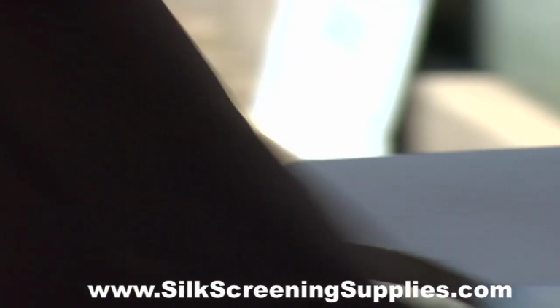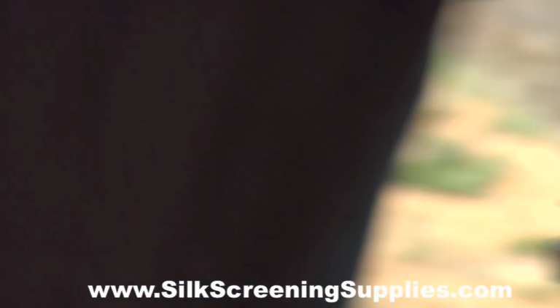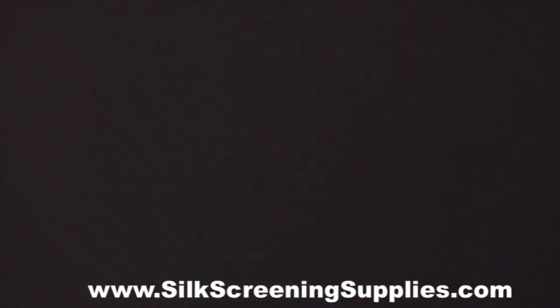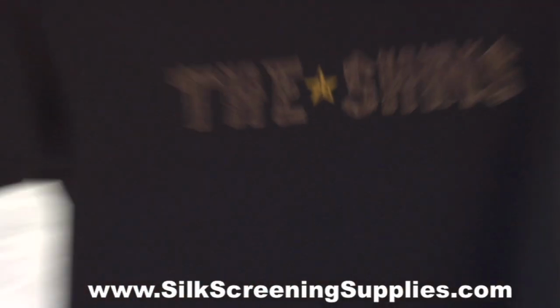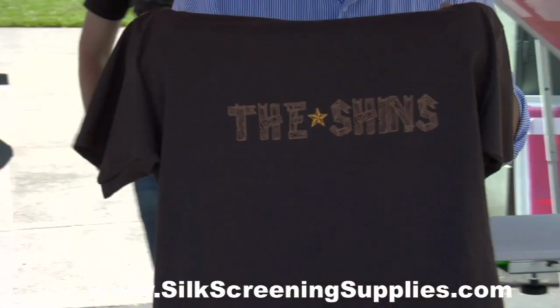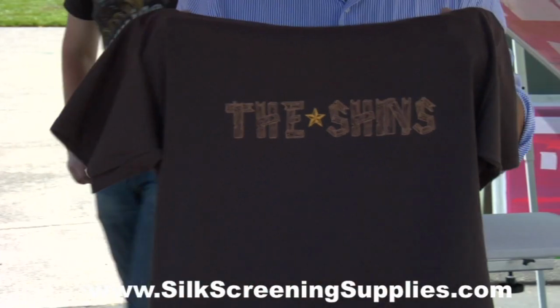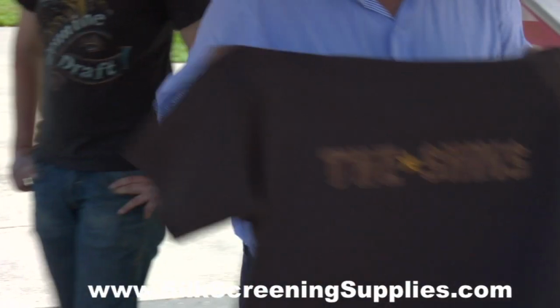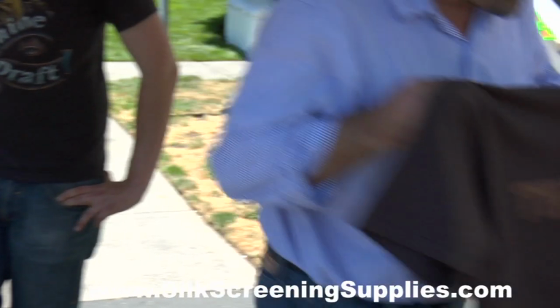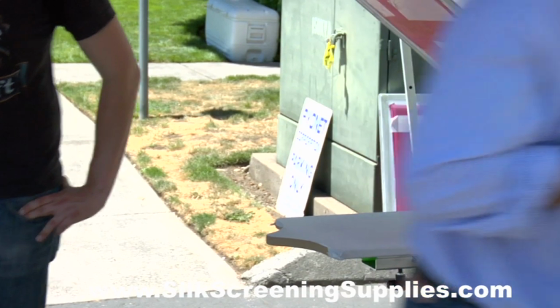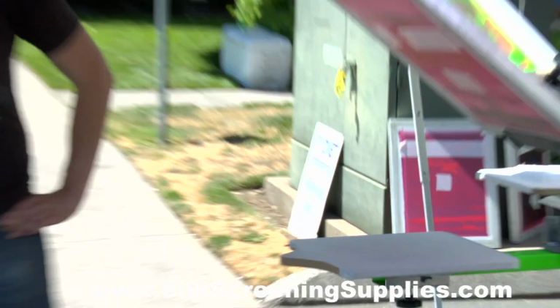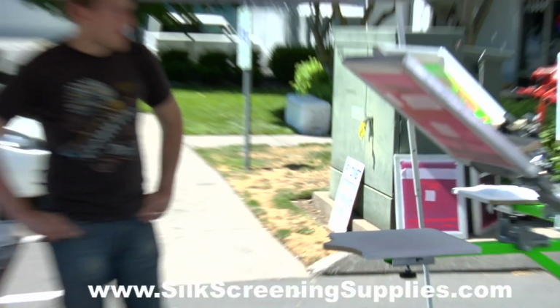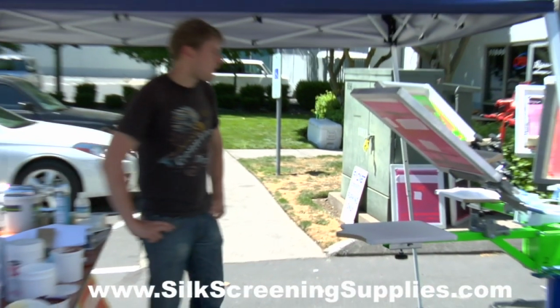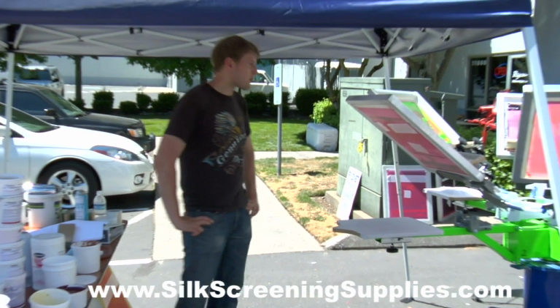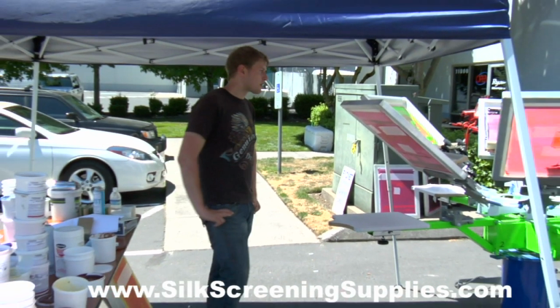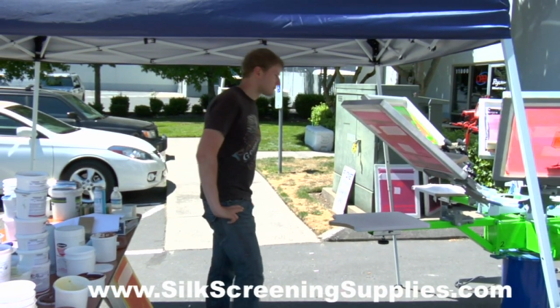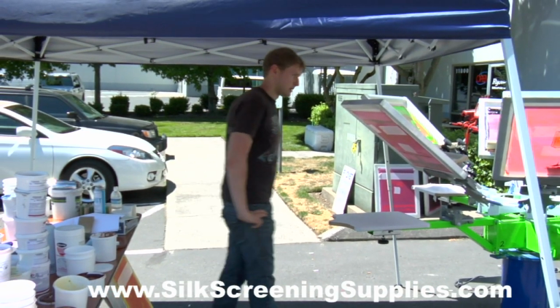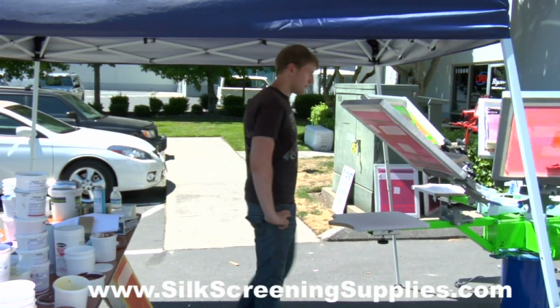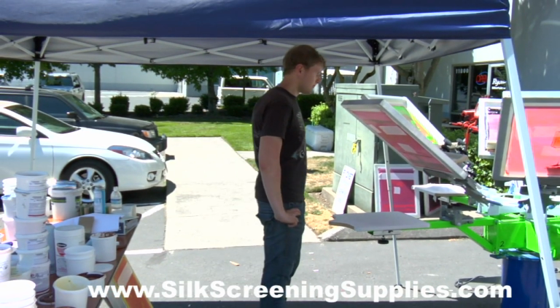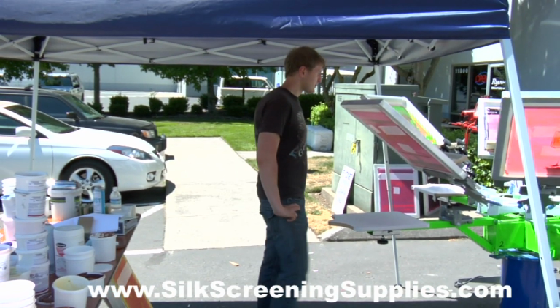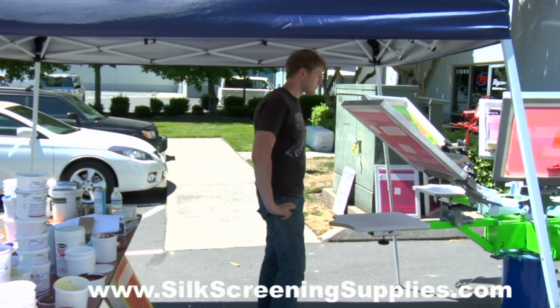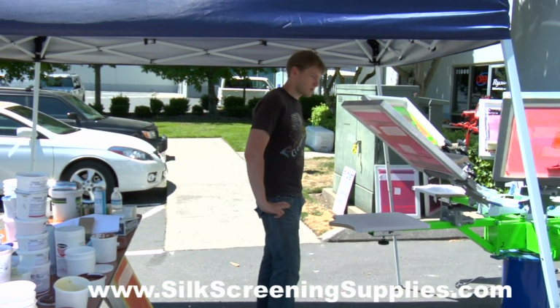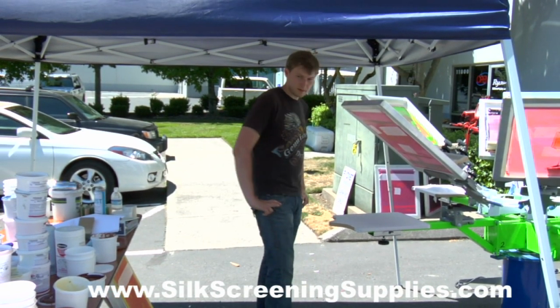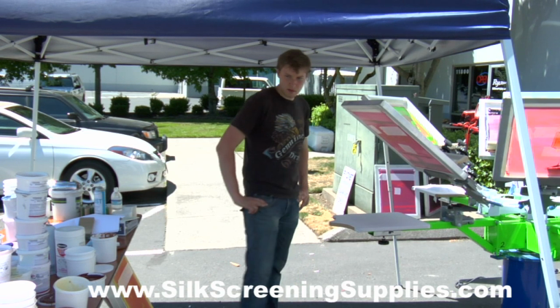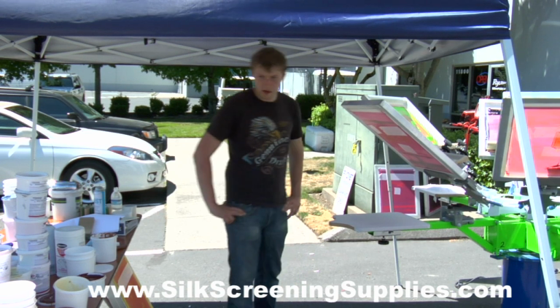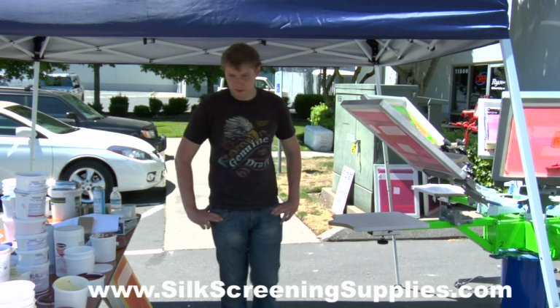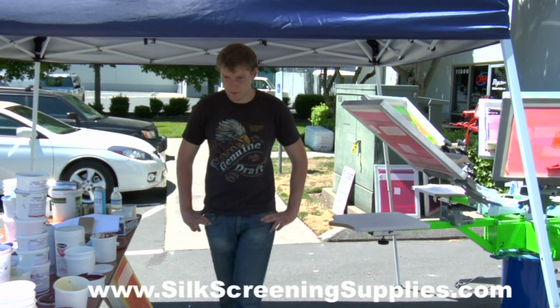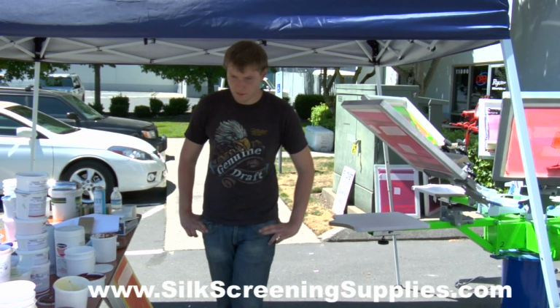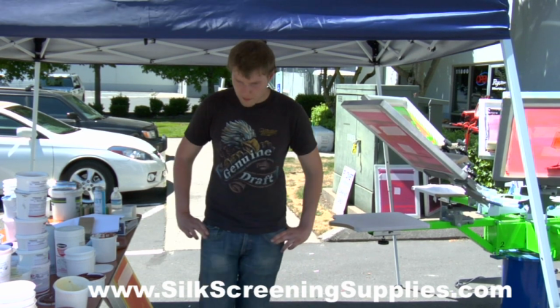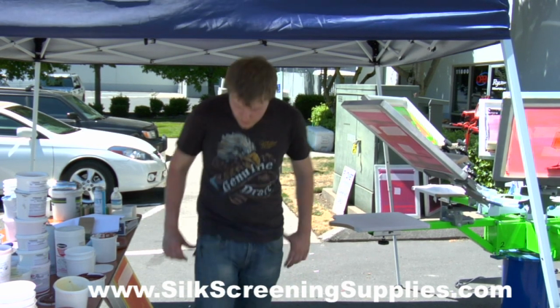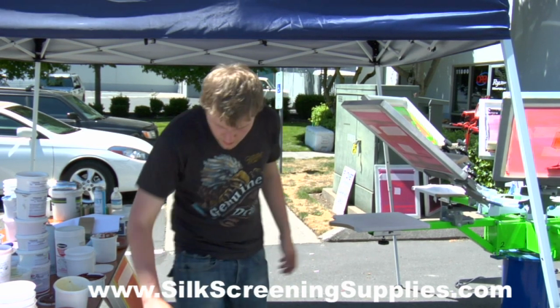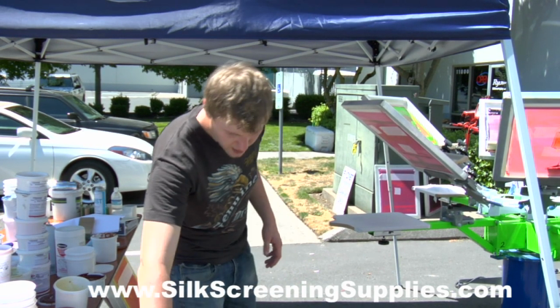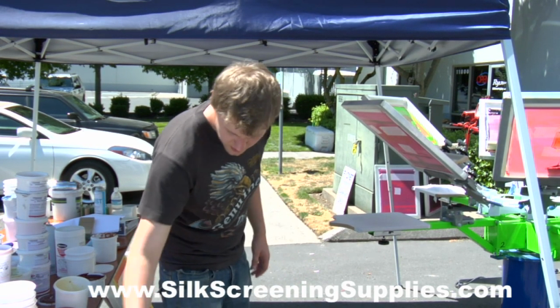Okay, so we're going to run that through the dryer now. Do you want to go ahead and print another one? Yeah, absolutely.